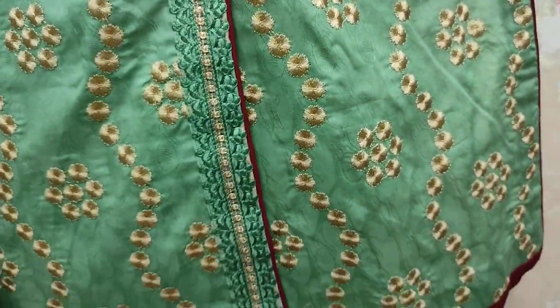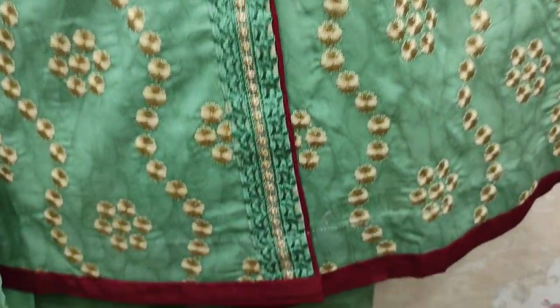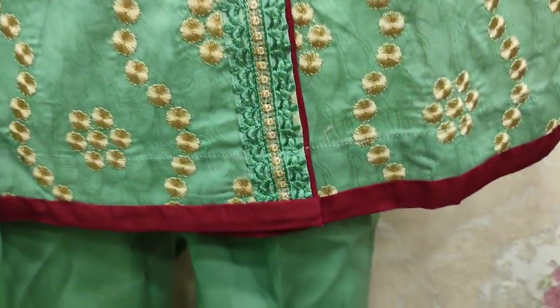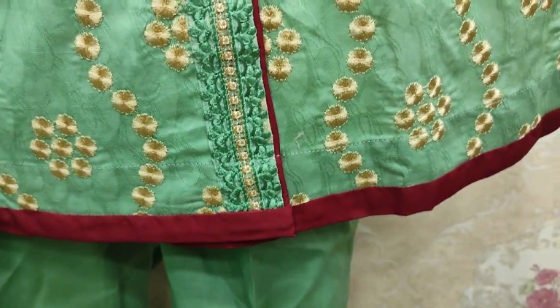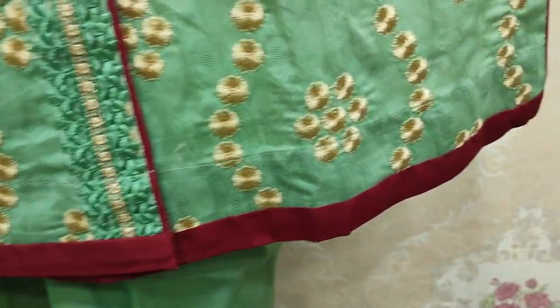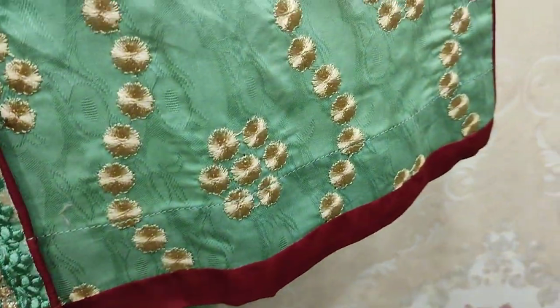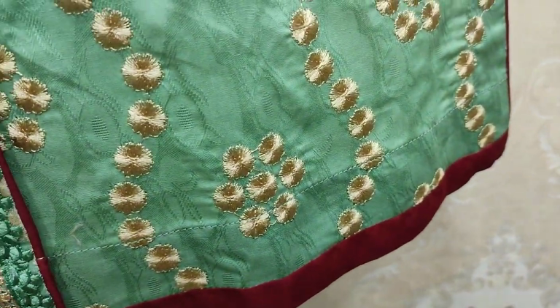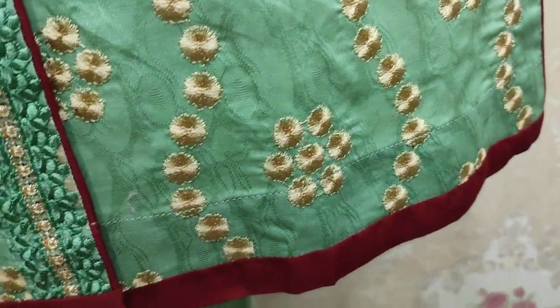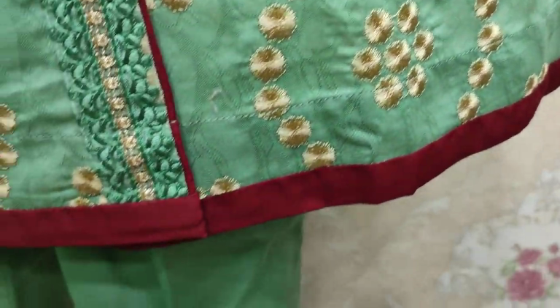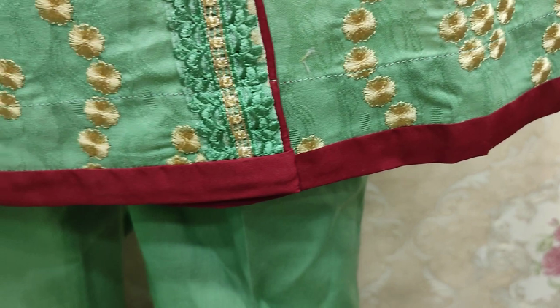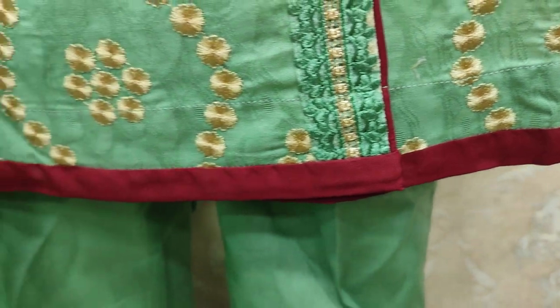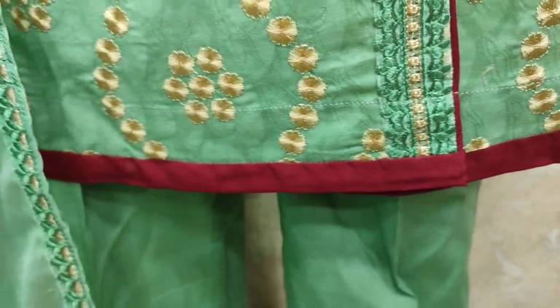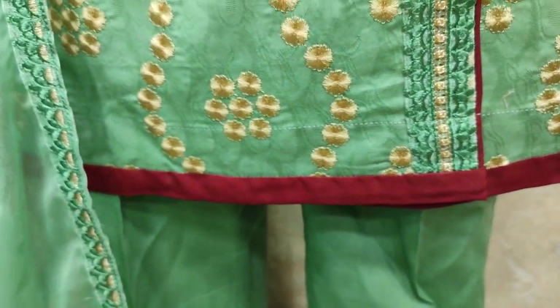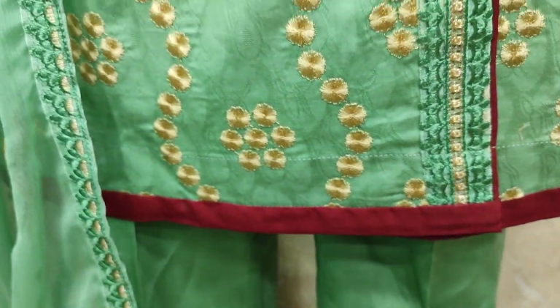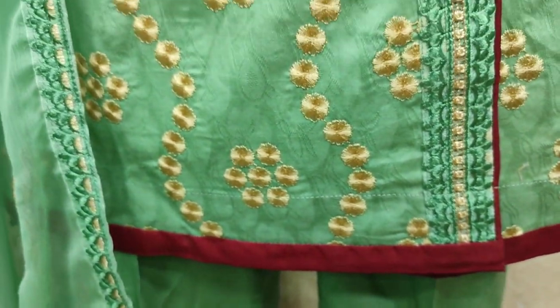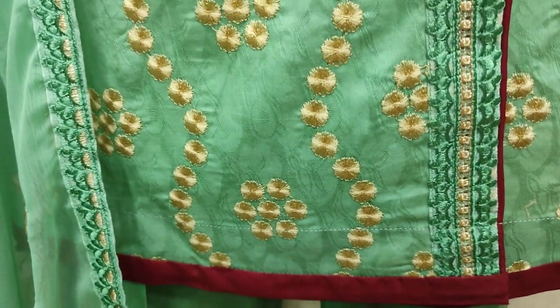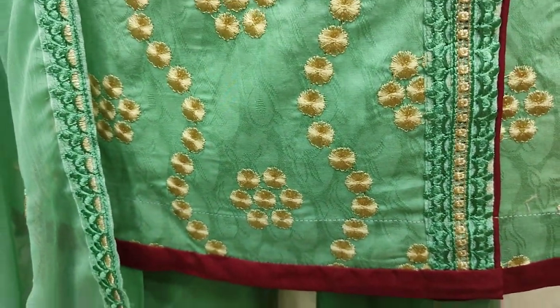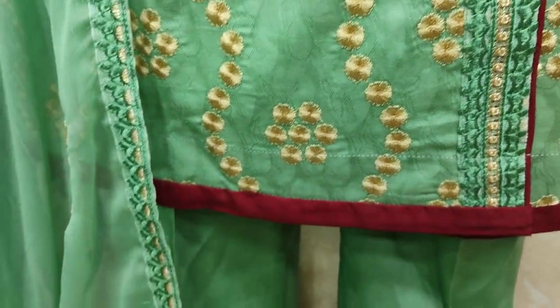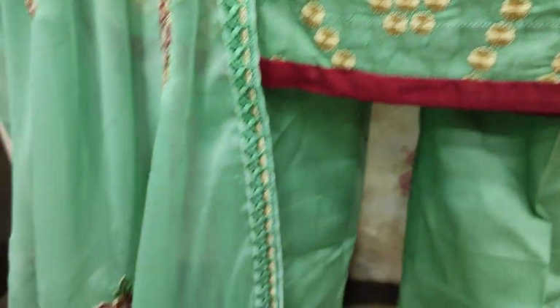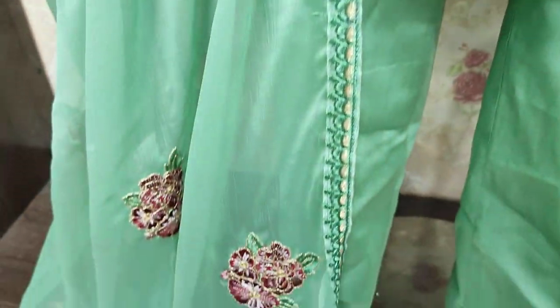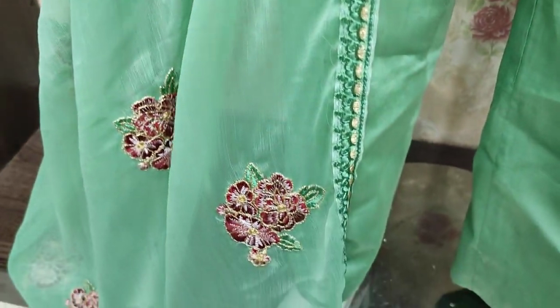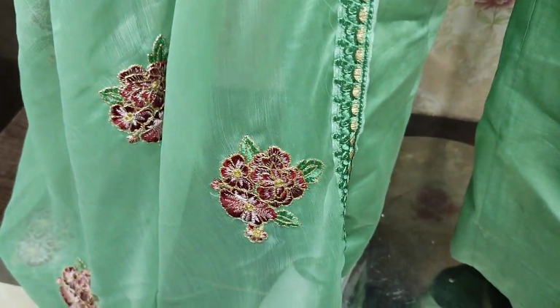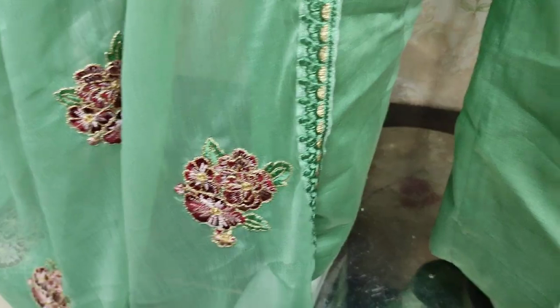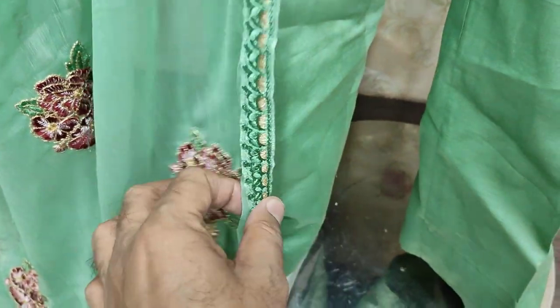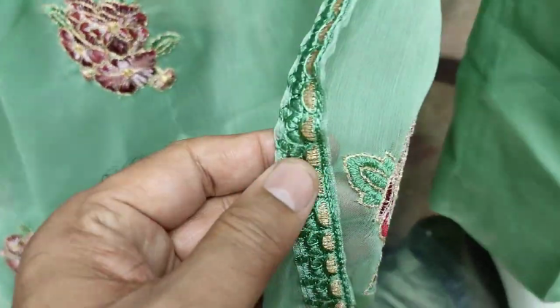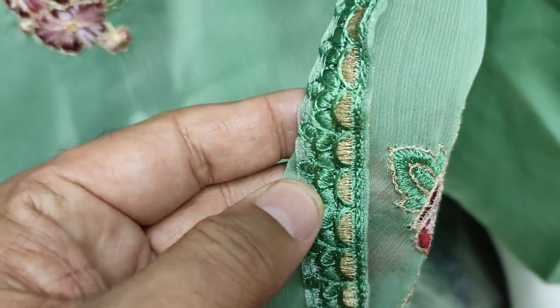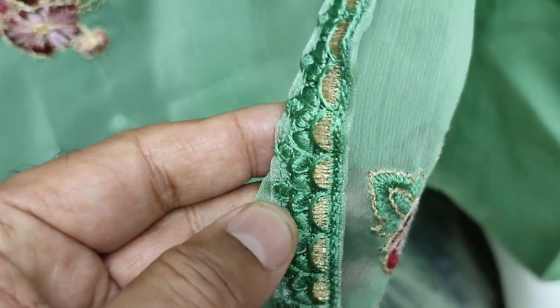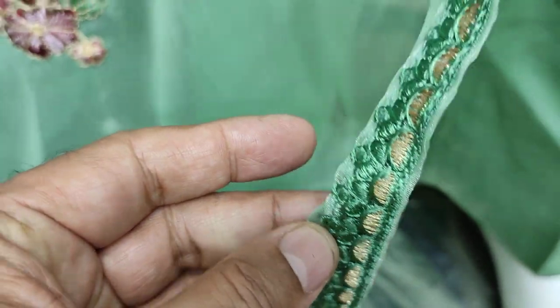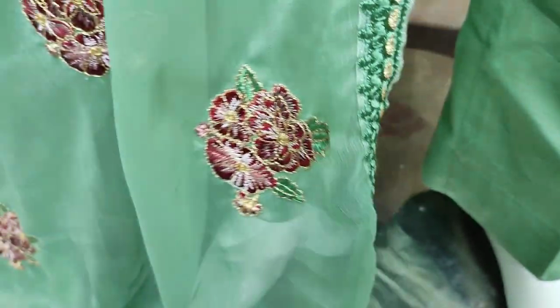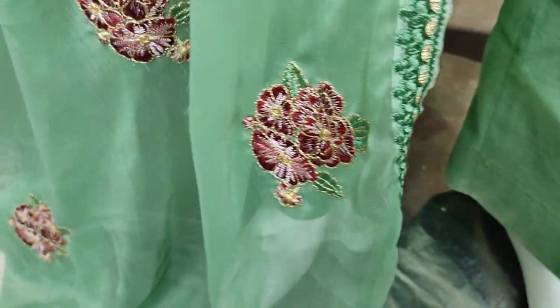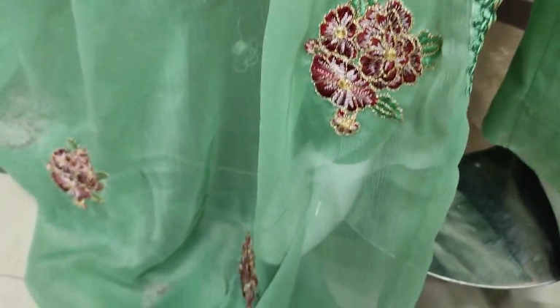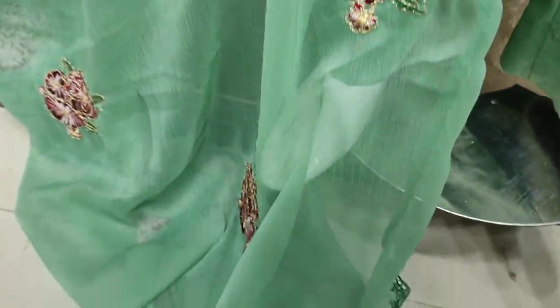This is an unstitched style. This is a stitching style. This is a chiffon ready. Embroidered replicas.